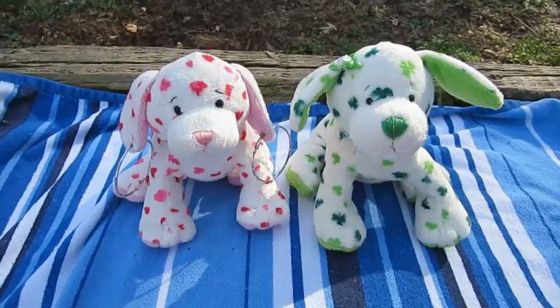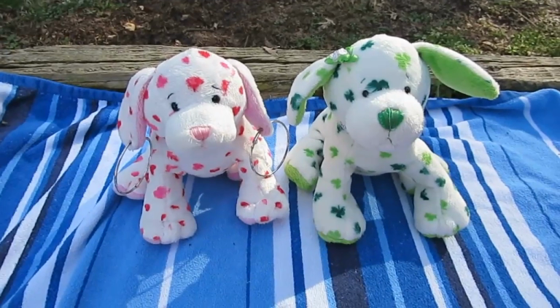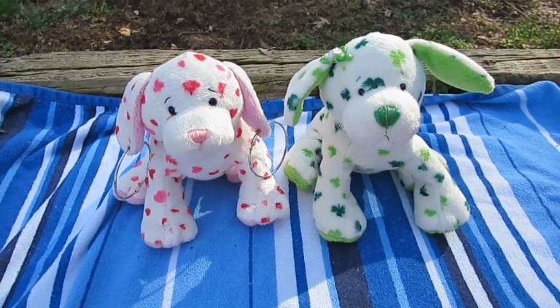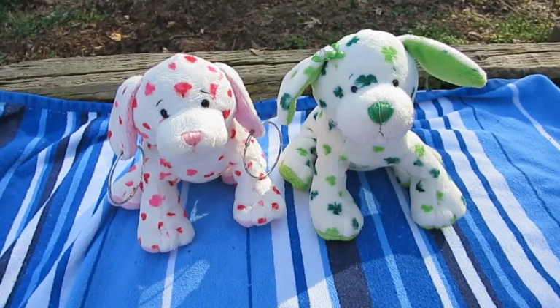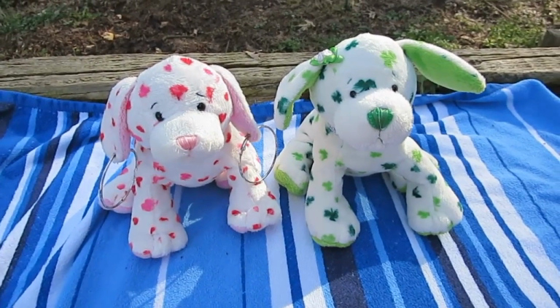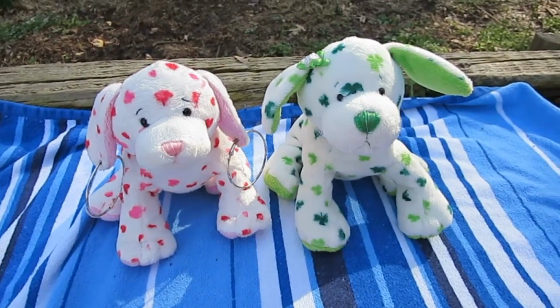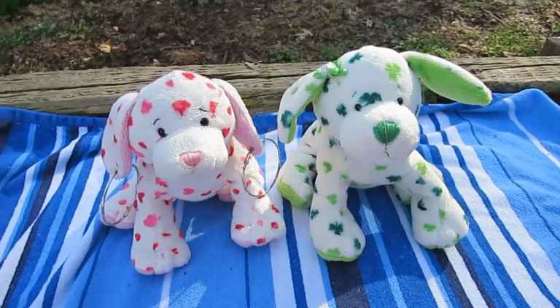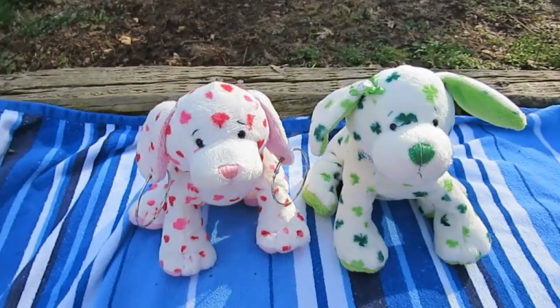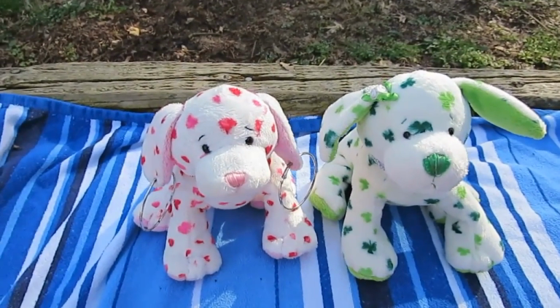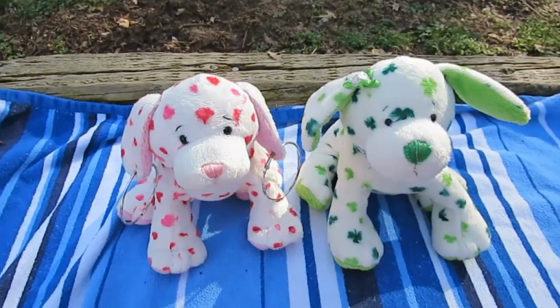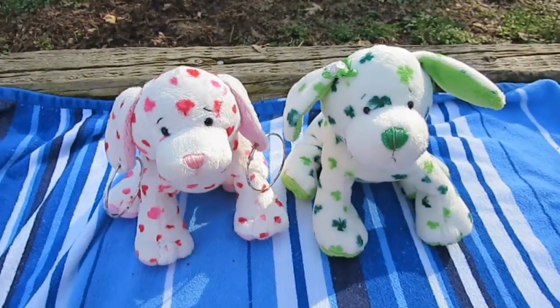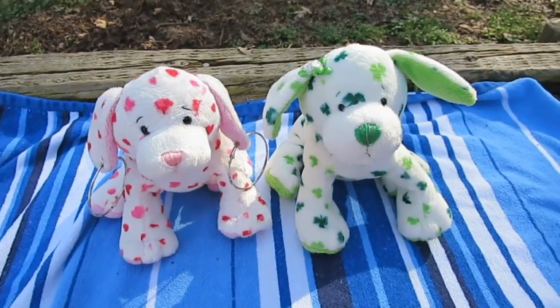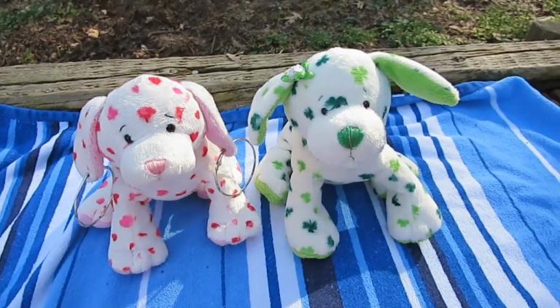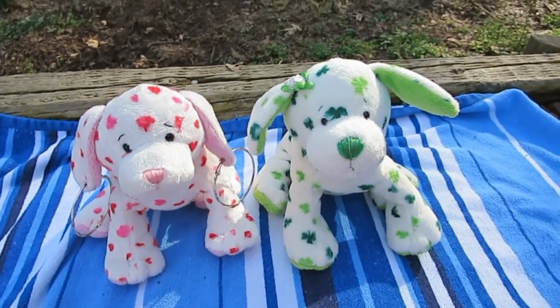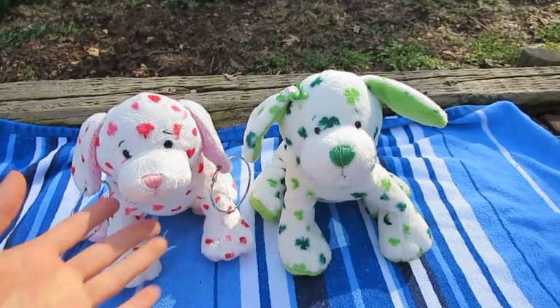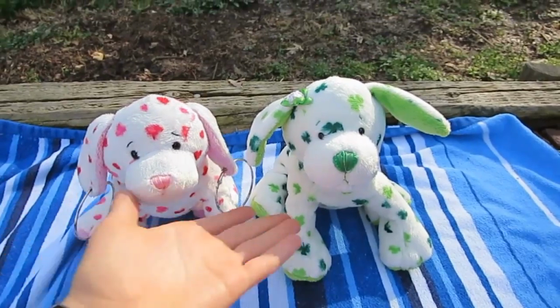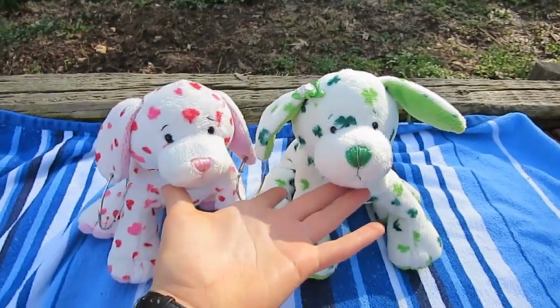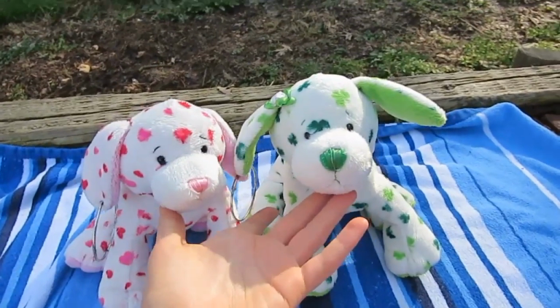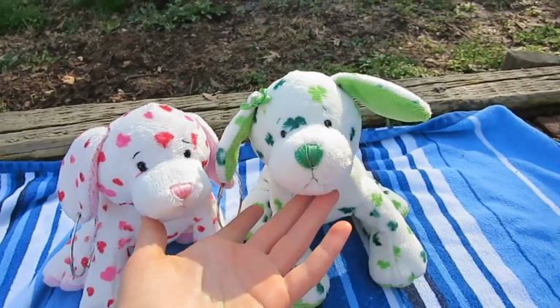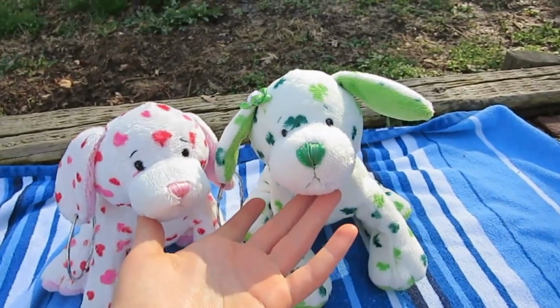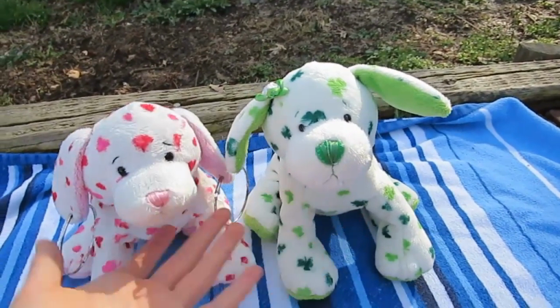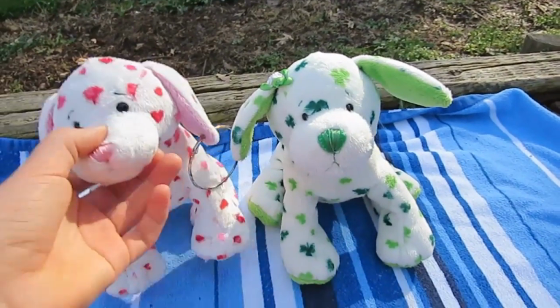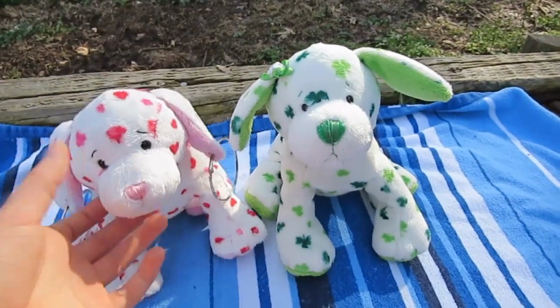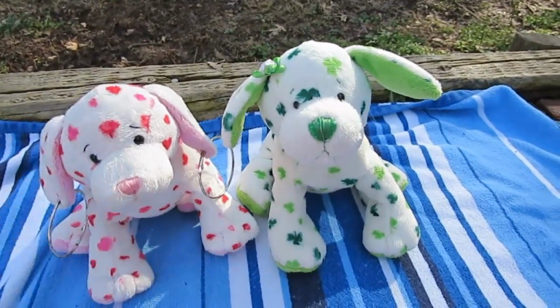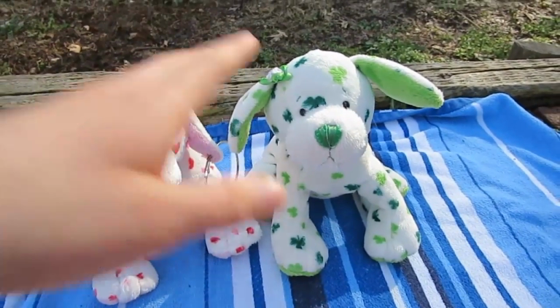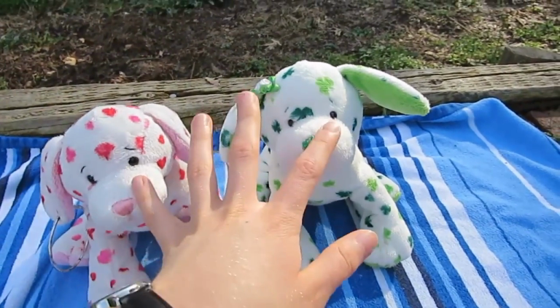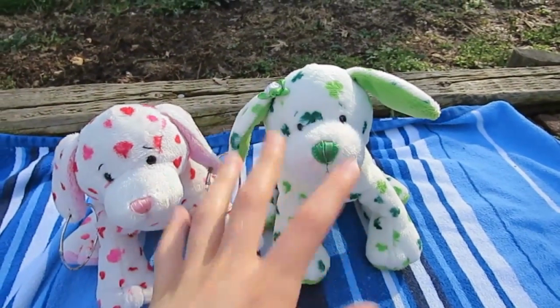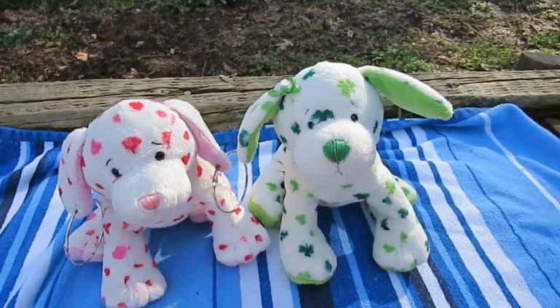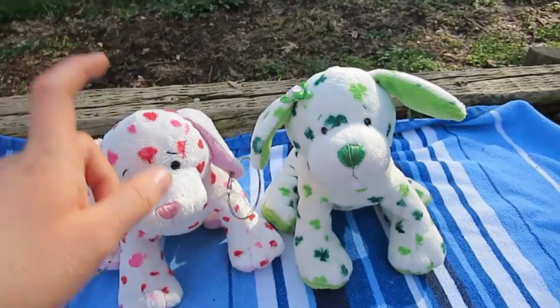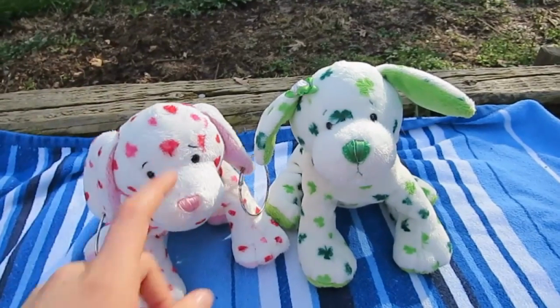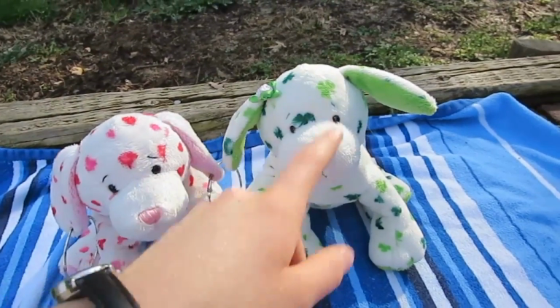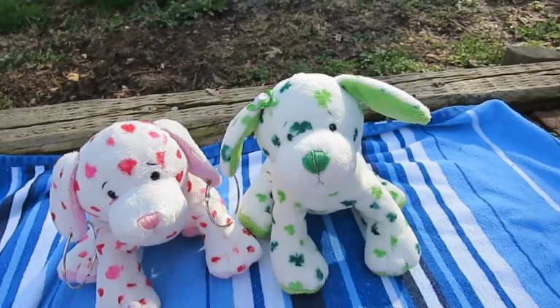Hey guys, it's me, SouthSouthCombard3, and I'm here today to do another comparing video. Today is two of the puppies, and they are both seasonal pets. It is the love puppy and the clover puppy.